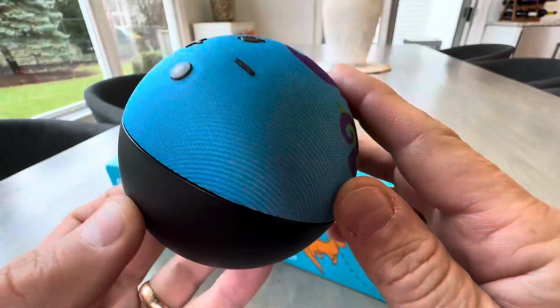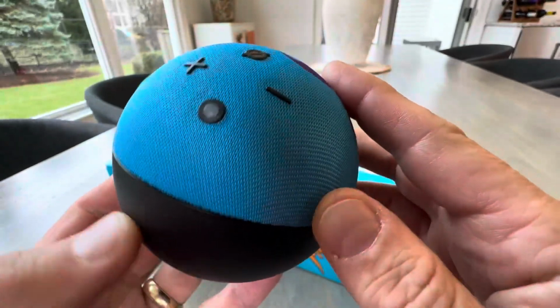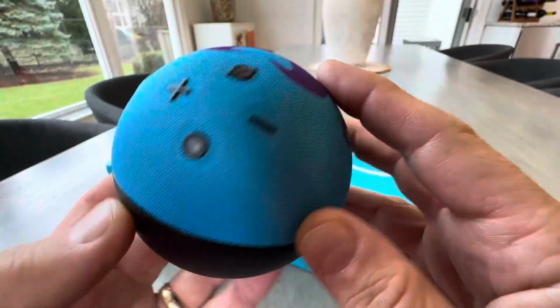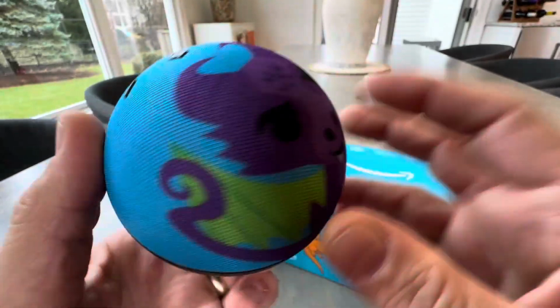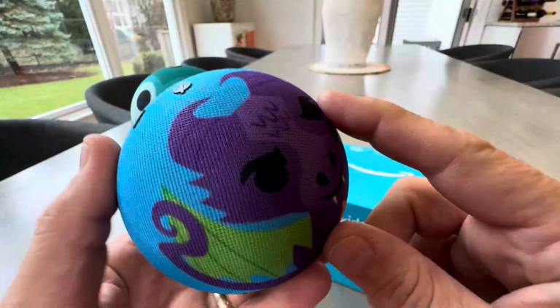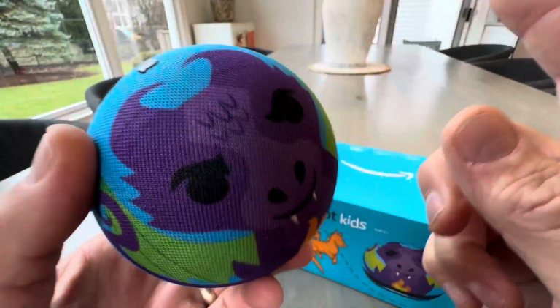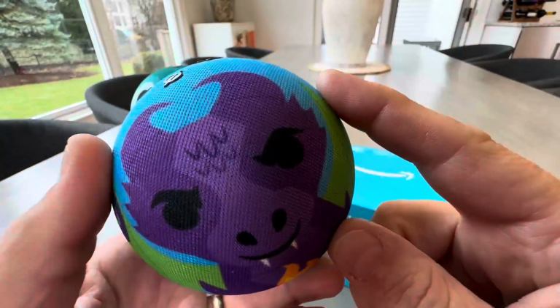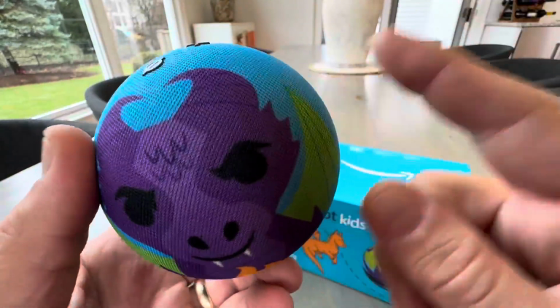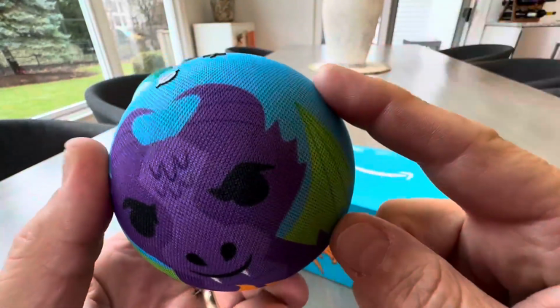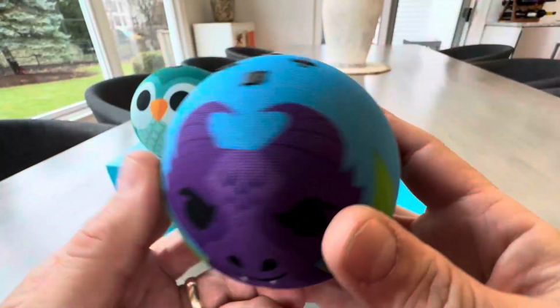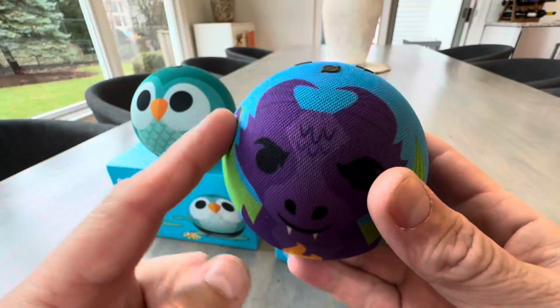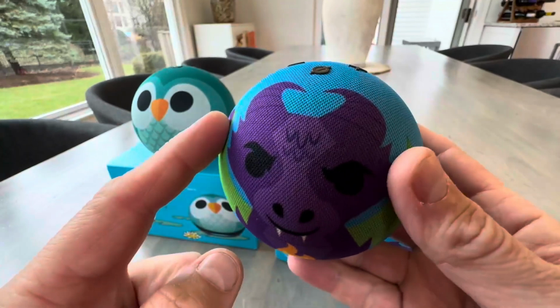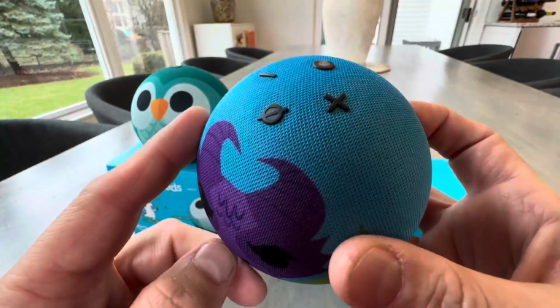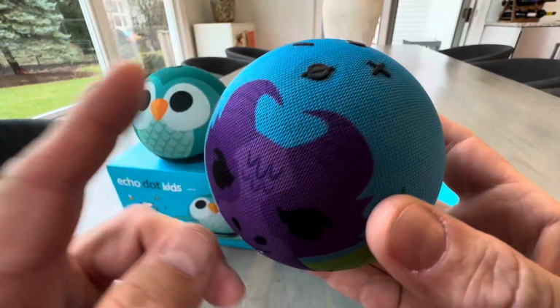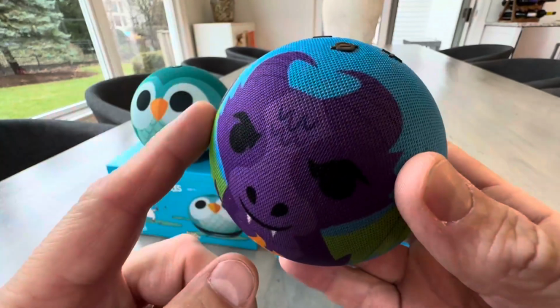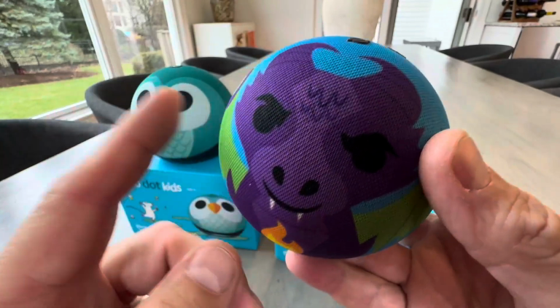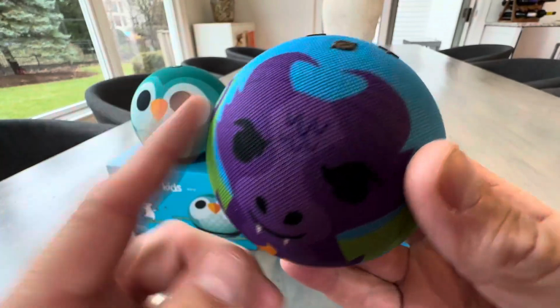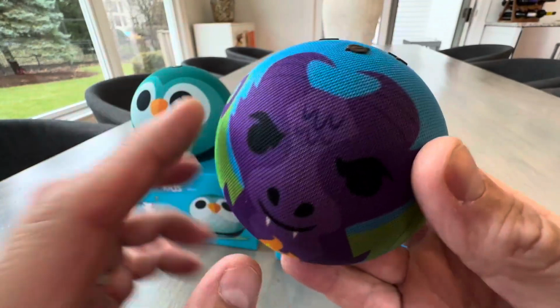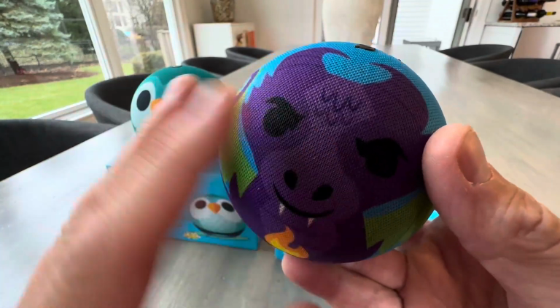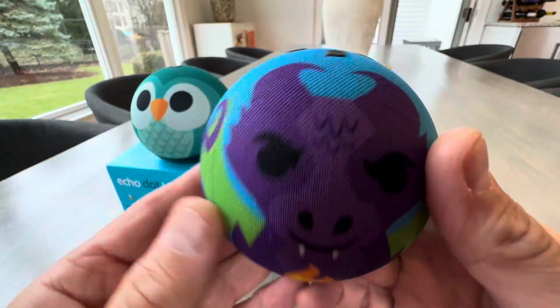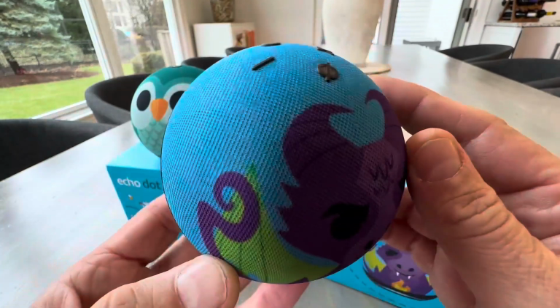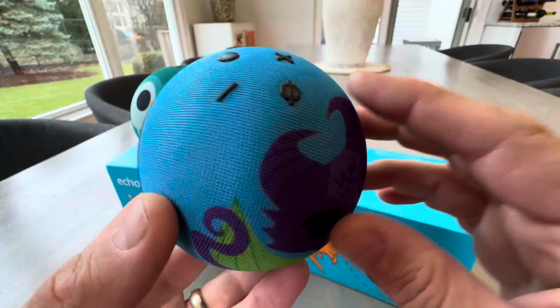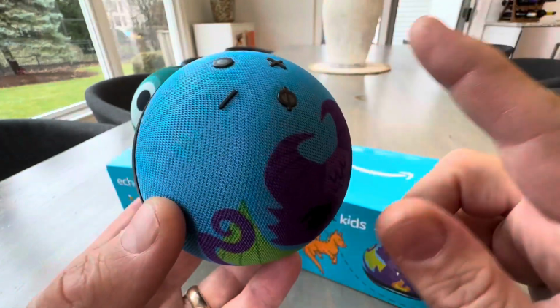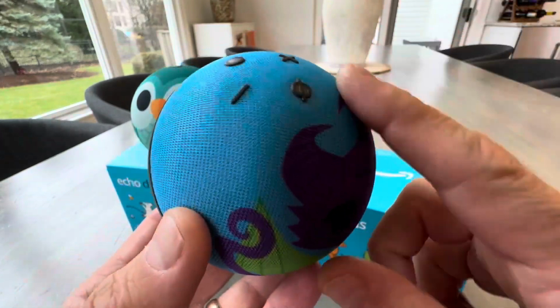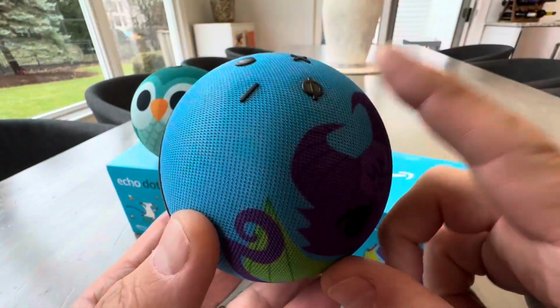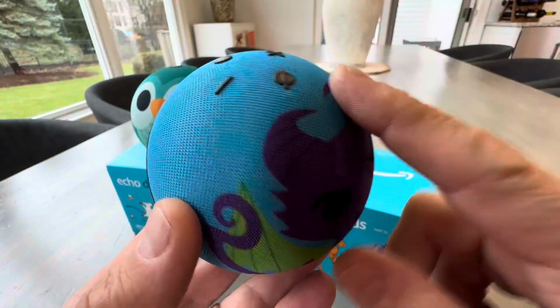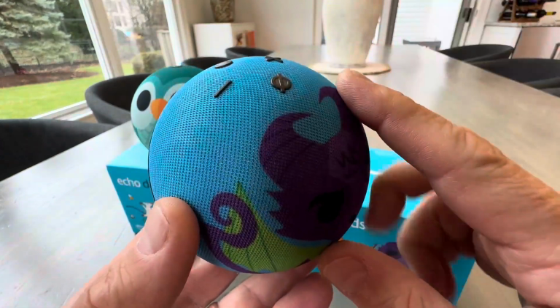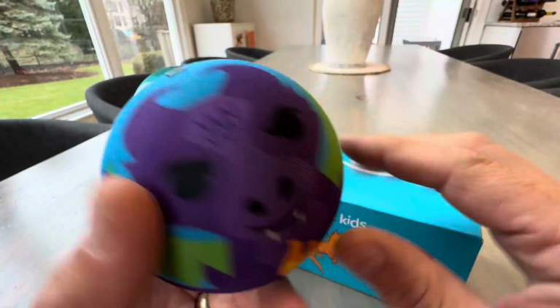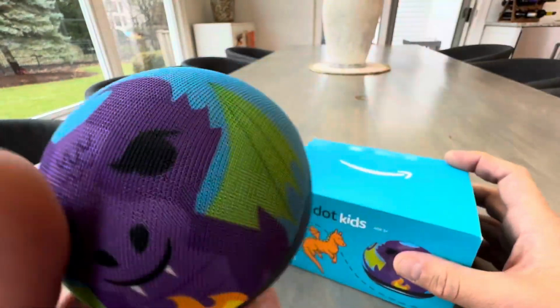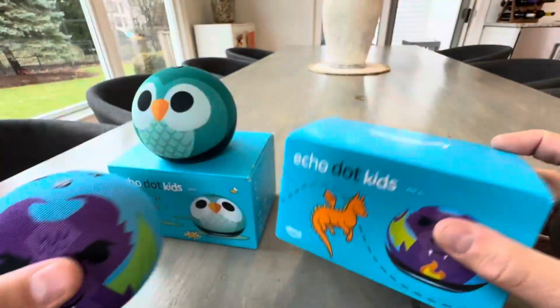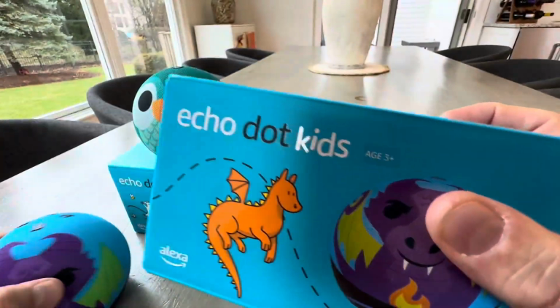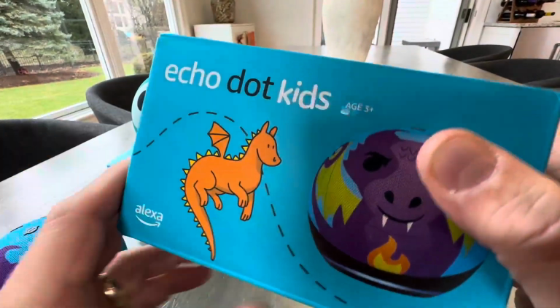It looks really neat in their rooms, and these are great. These are Wi-Fi music players. If you have an Amazon account or Amazon Prime, you can get all kinds of cool stuff on there. You can, of course, talk to Alexa and ask her to do all kinds of things.